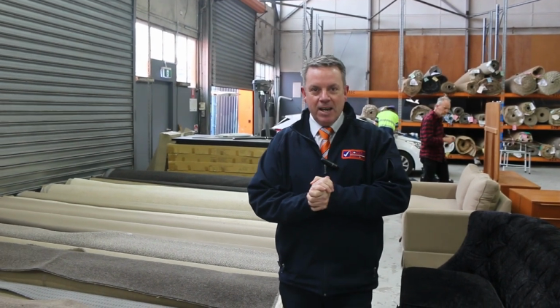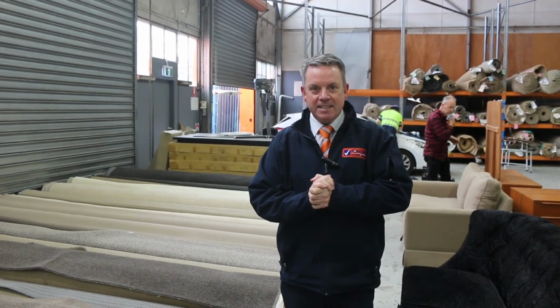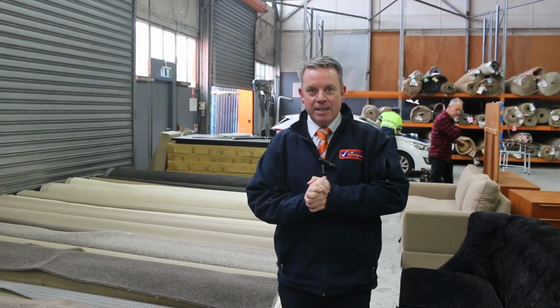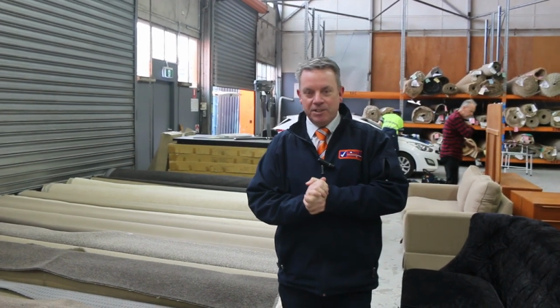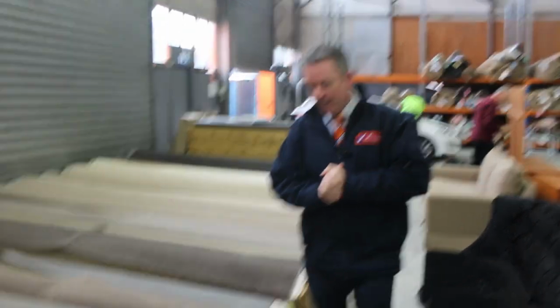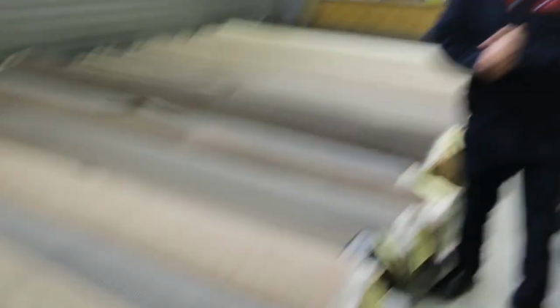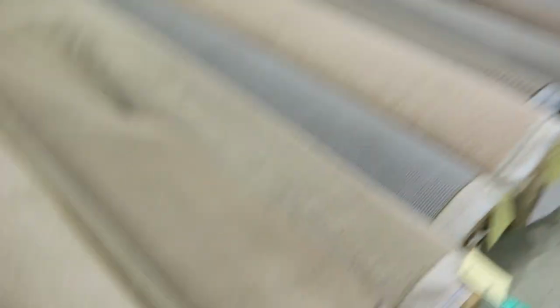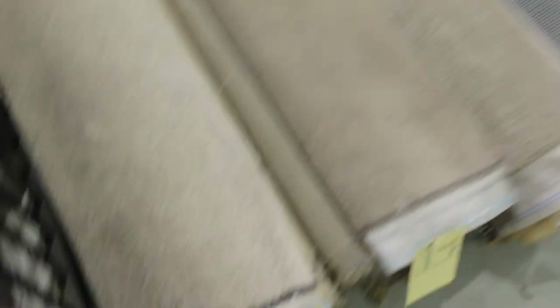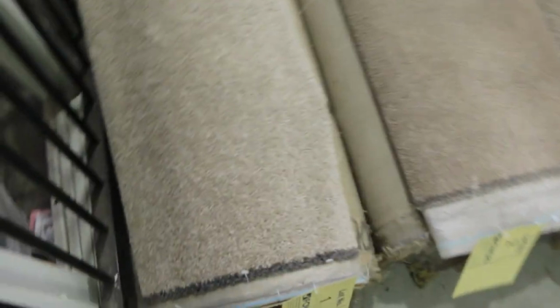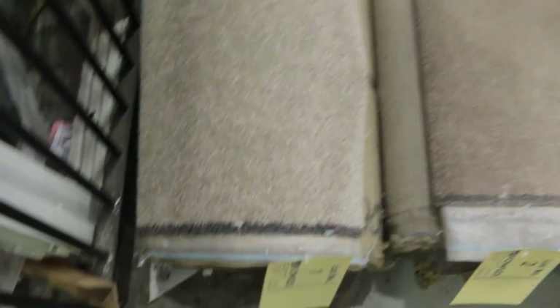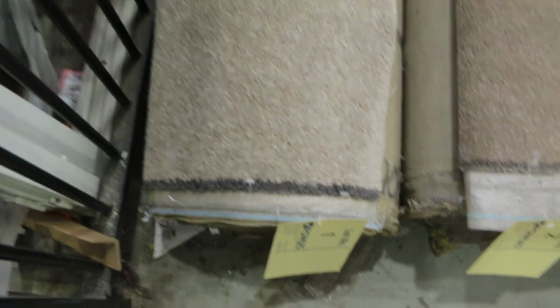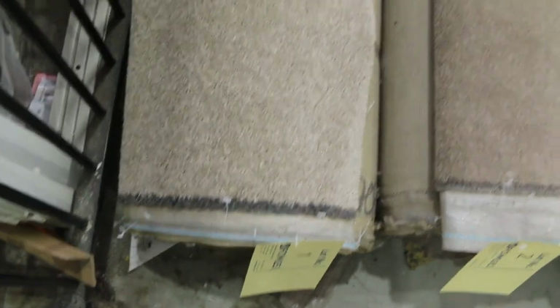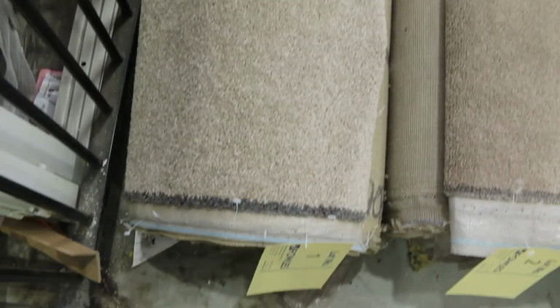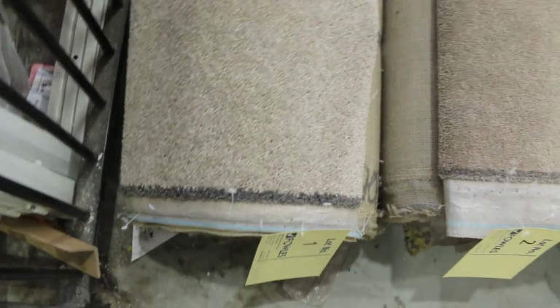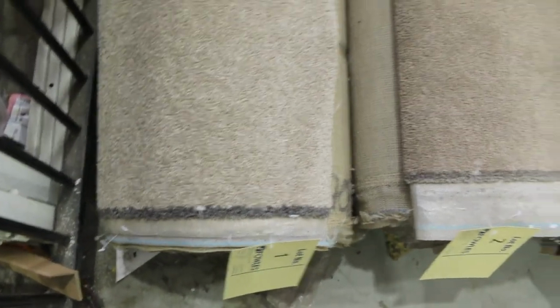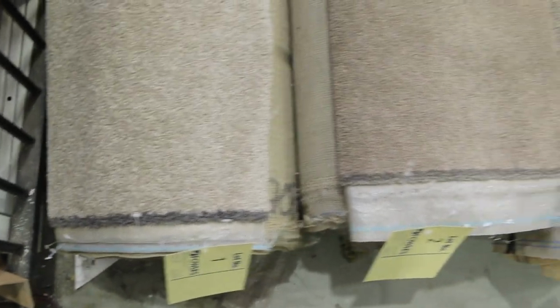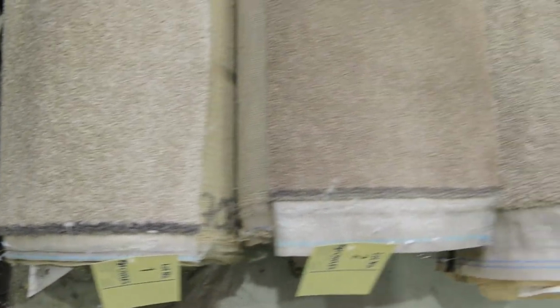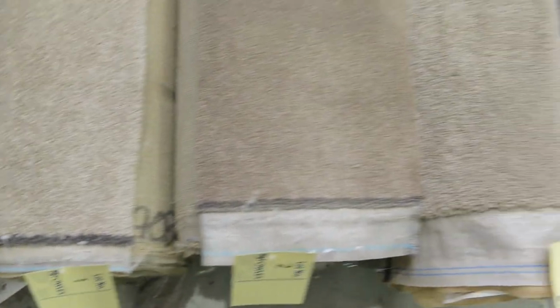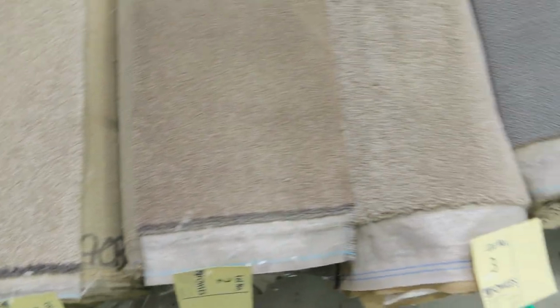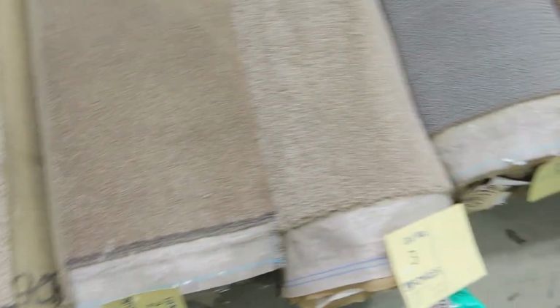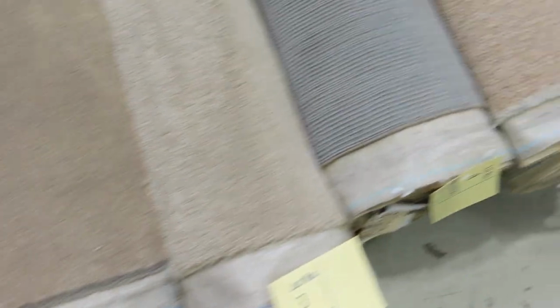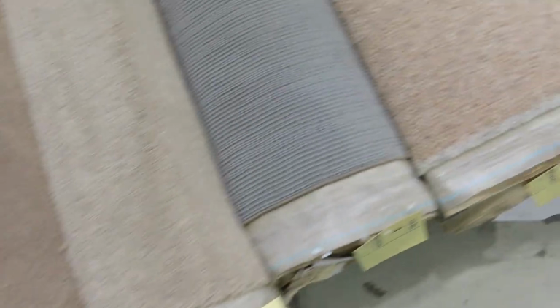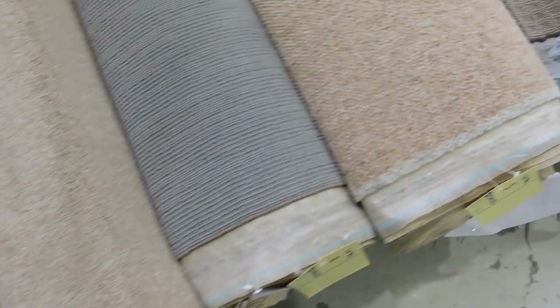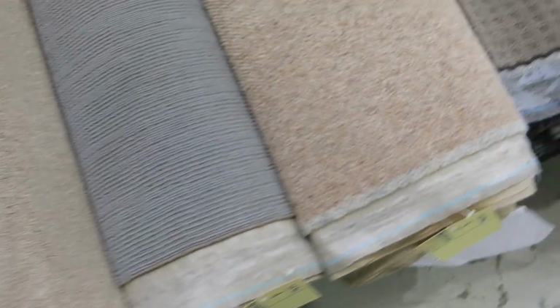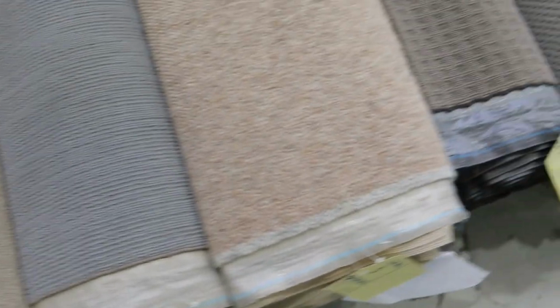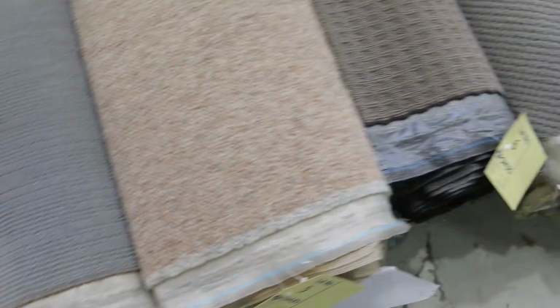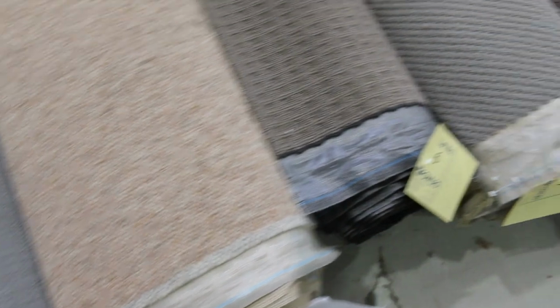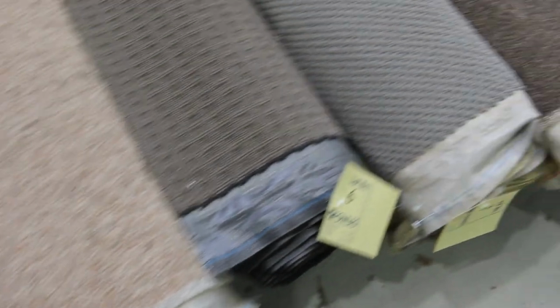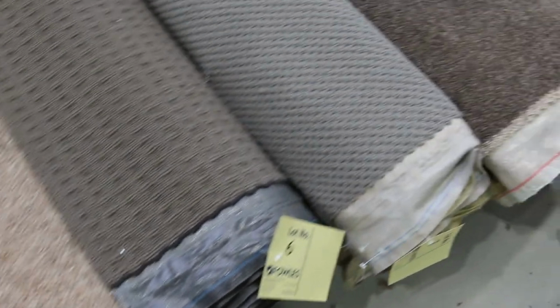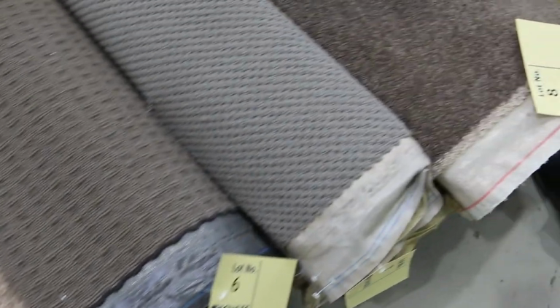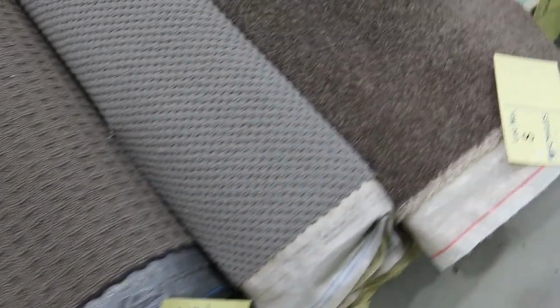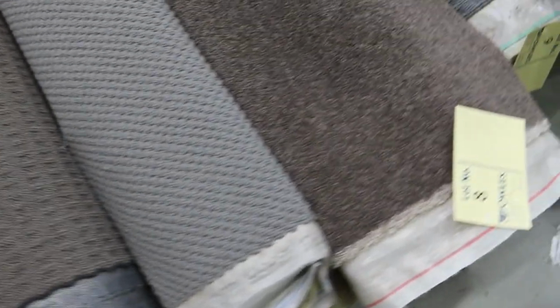Let's start with our roll-ins and off-cuts. Several of these beautiful little room-lot sizes vary anywhere from 3 to 5 metres. There's a bit of everything — wools, nylons, plush piles, loop piles, twist piles.